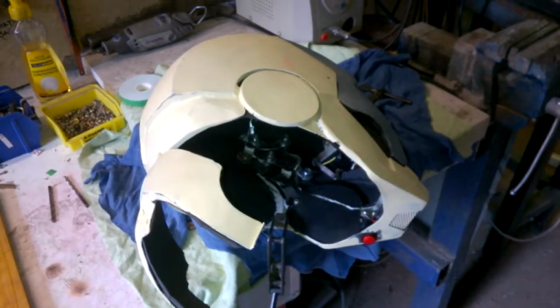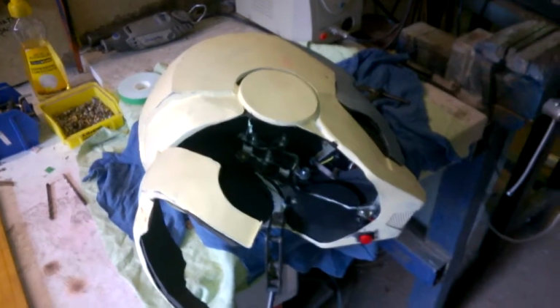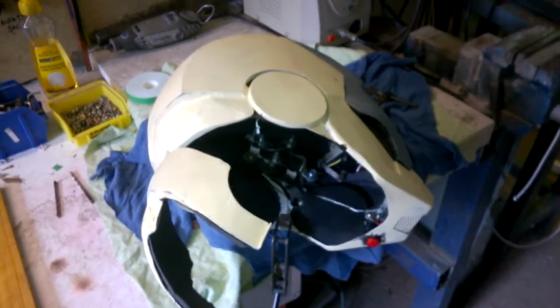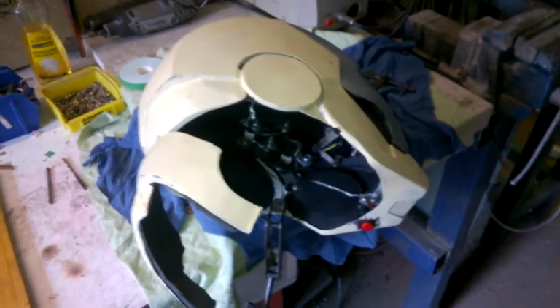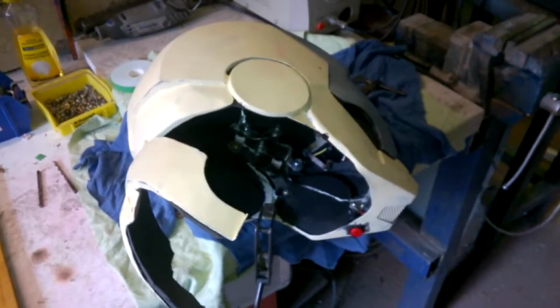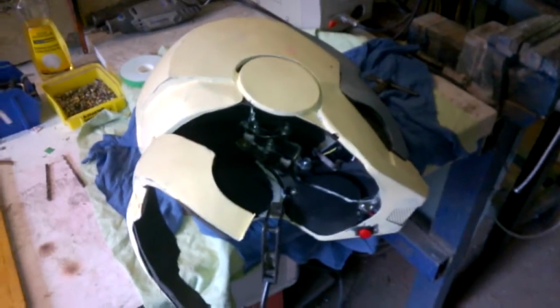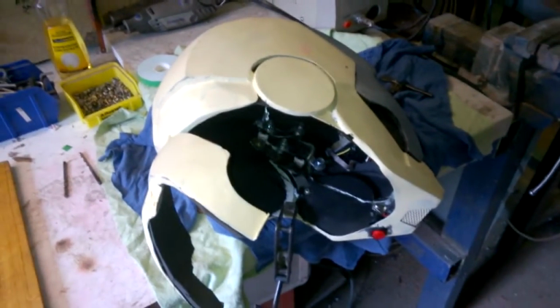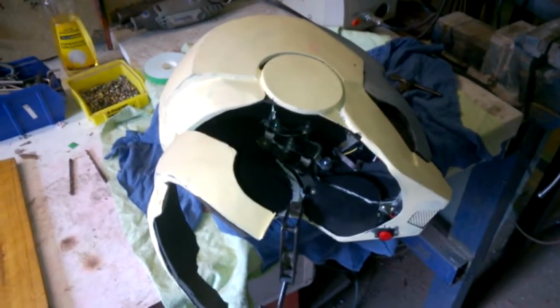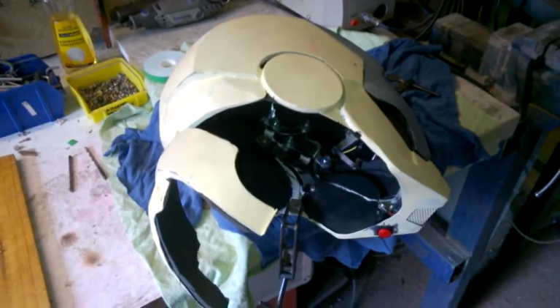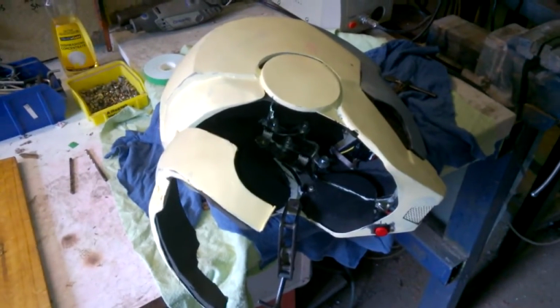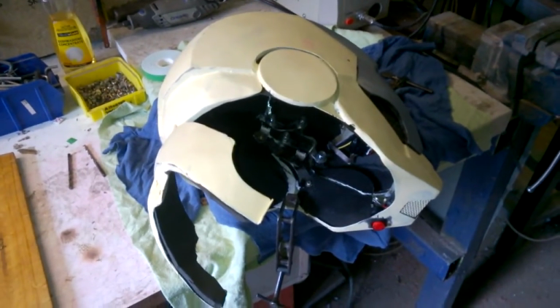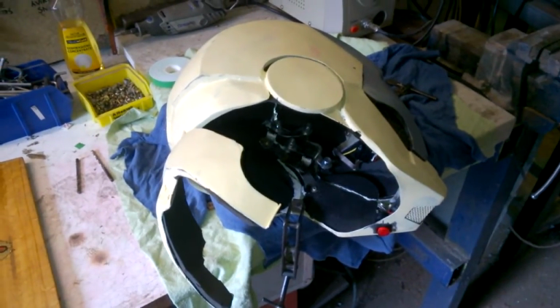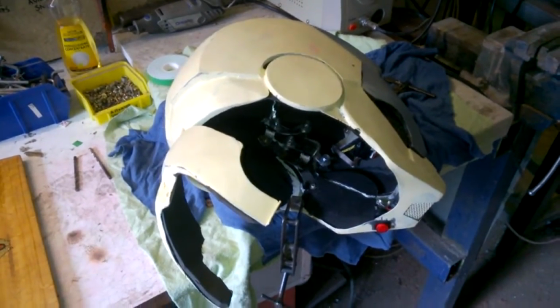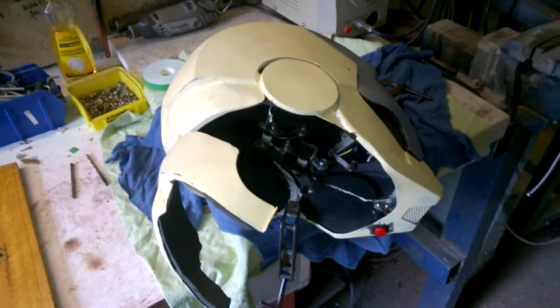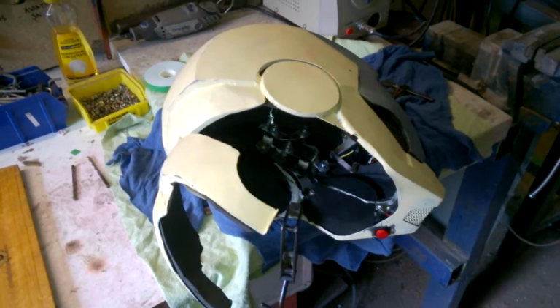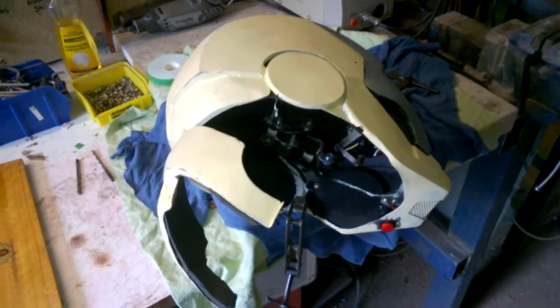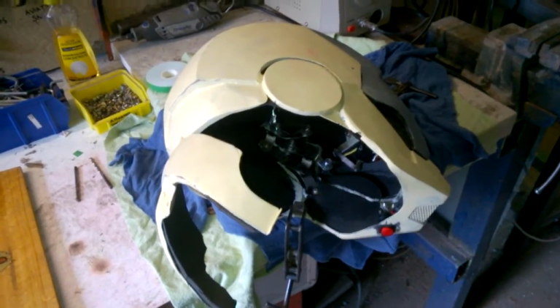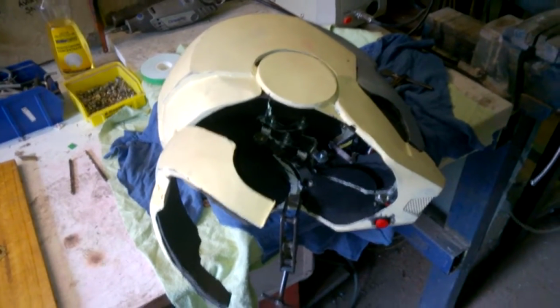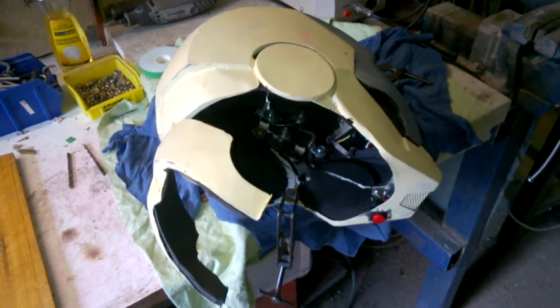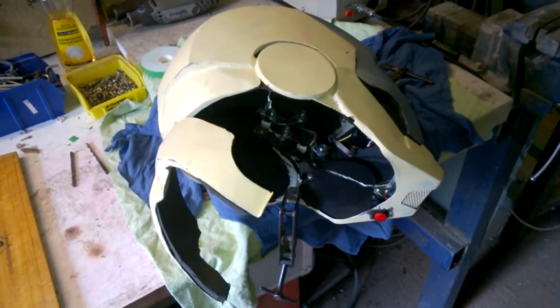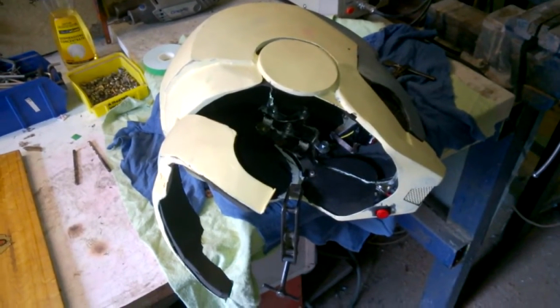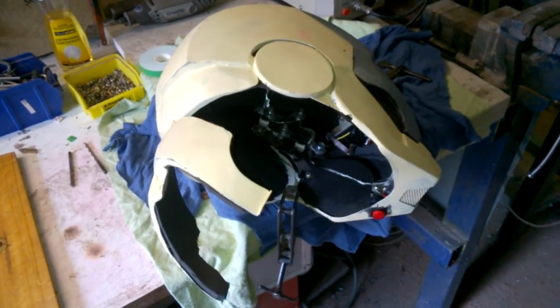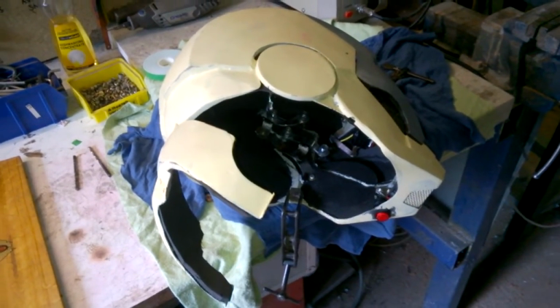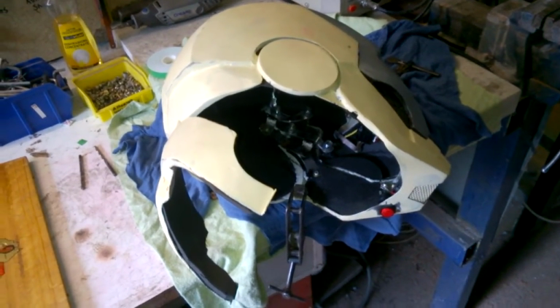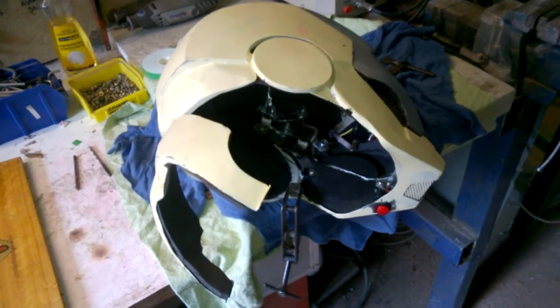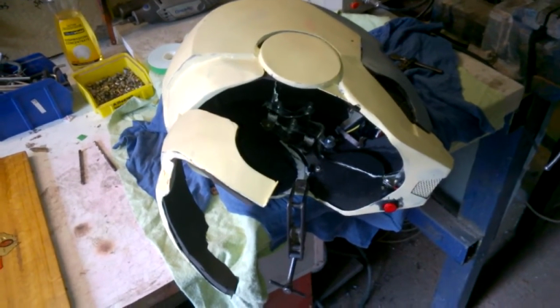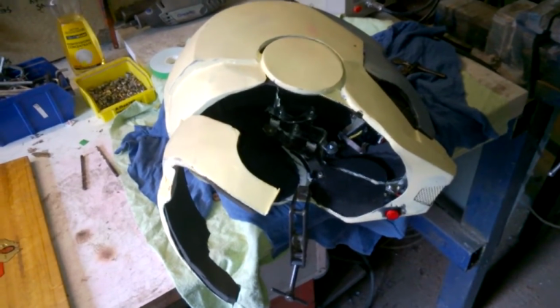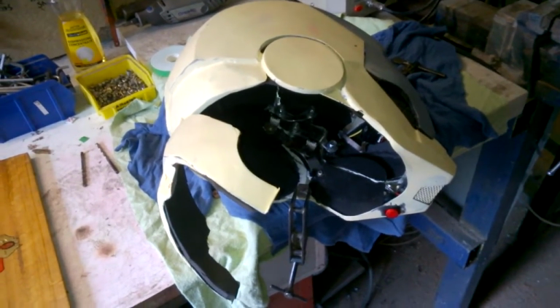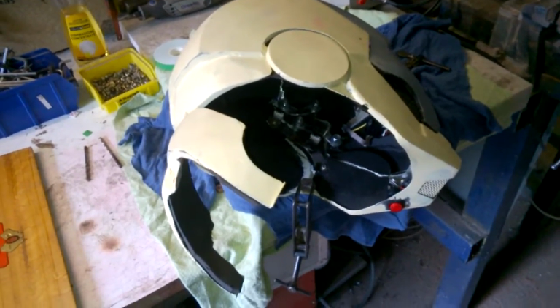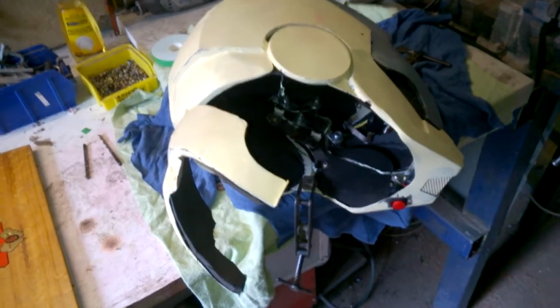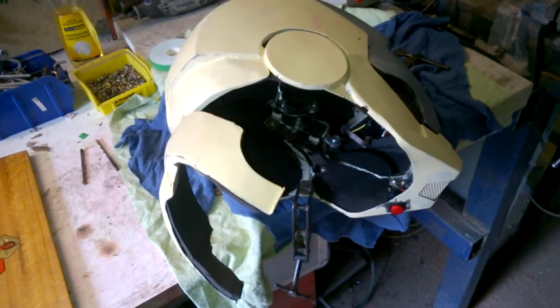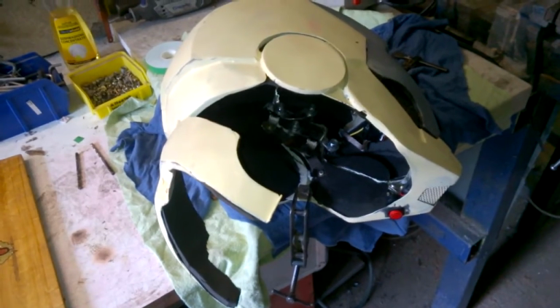G'day all, Sam Bagger here from the 405th Infantry Division and the Replica Prop Forum. It's just a quick video to show everyone how the micro switches are going to work on the hinges.